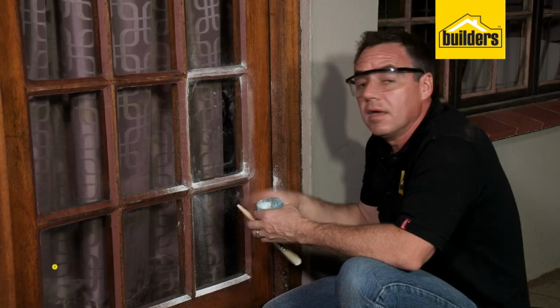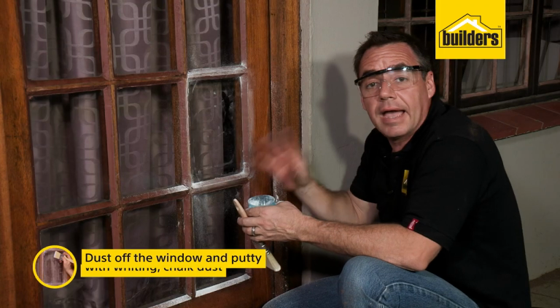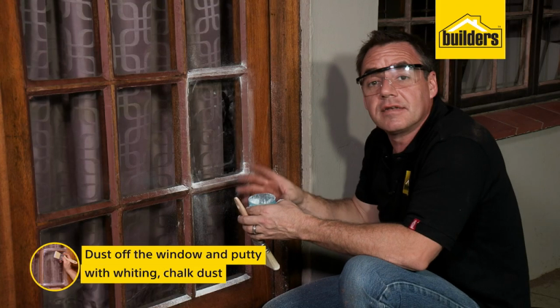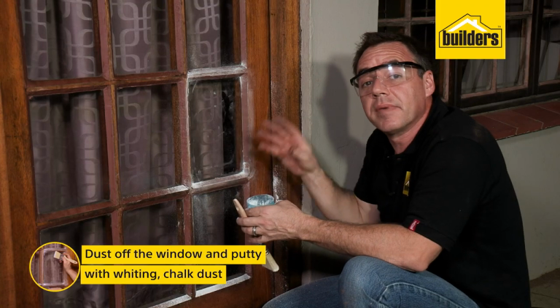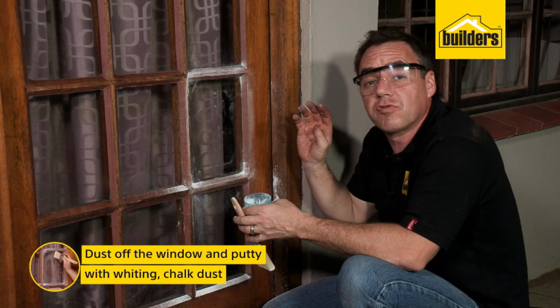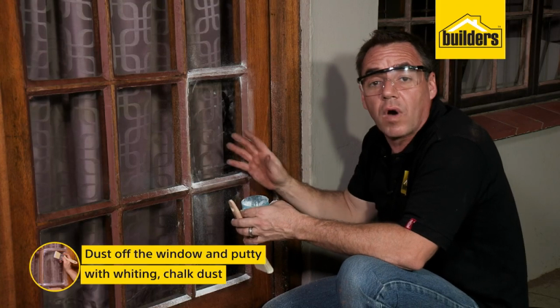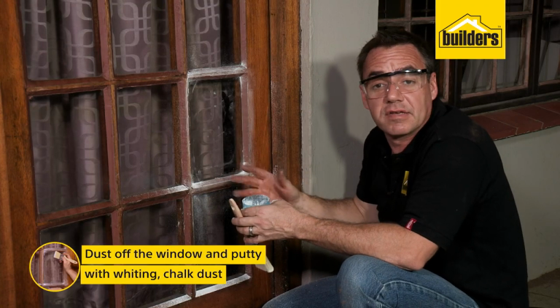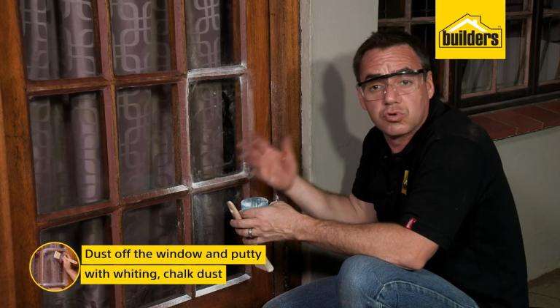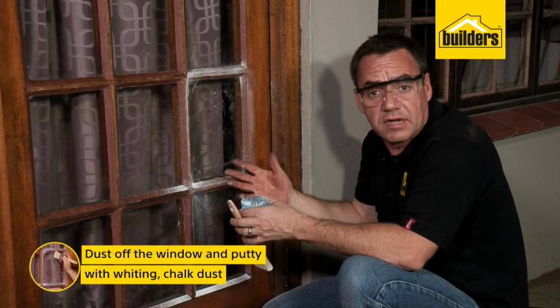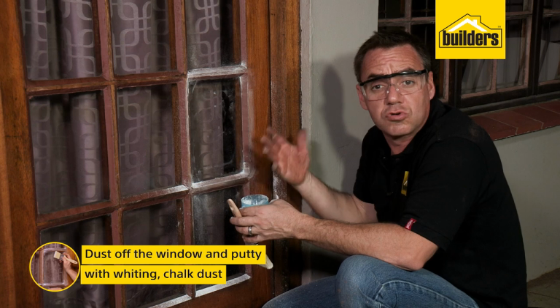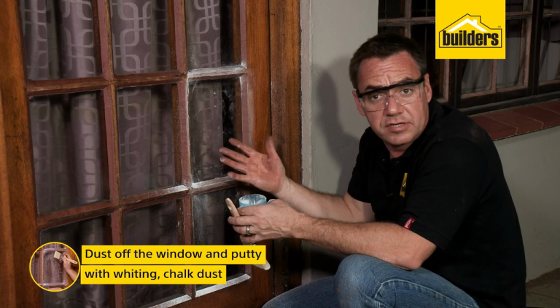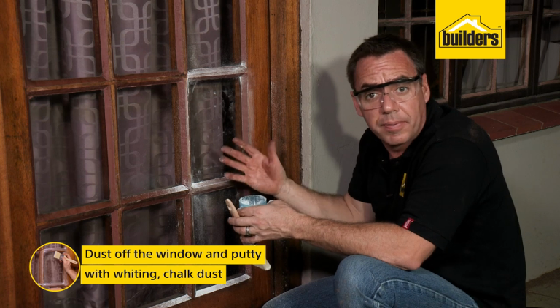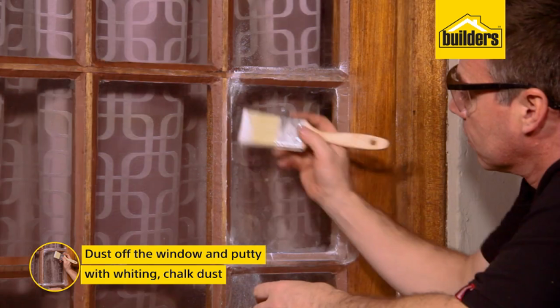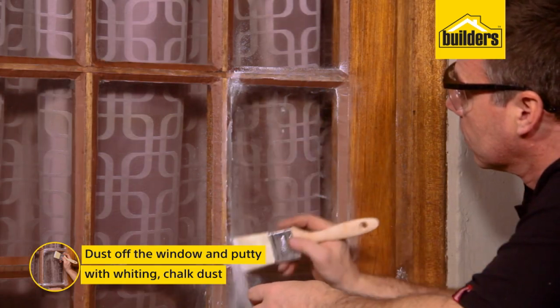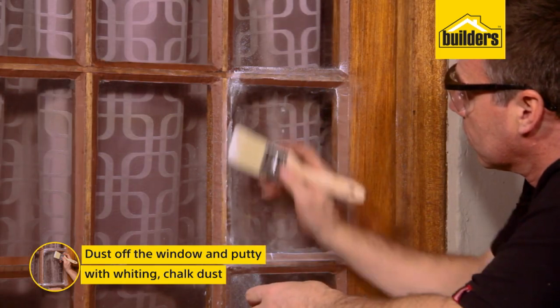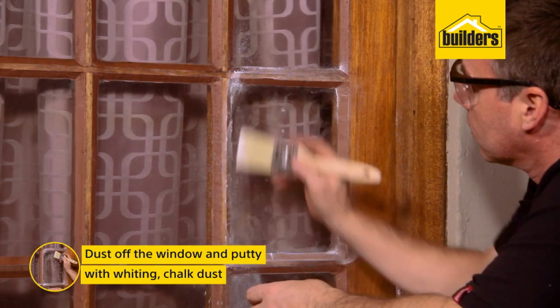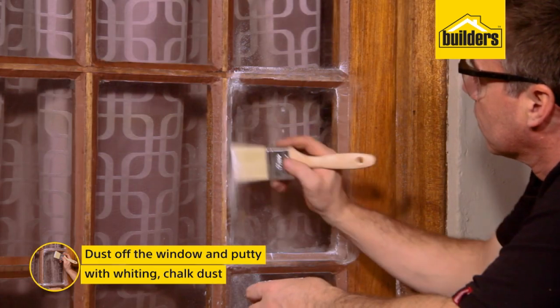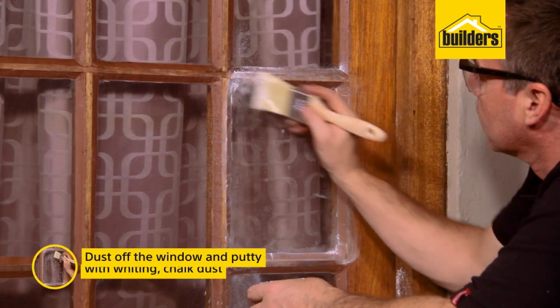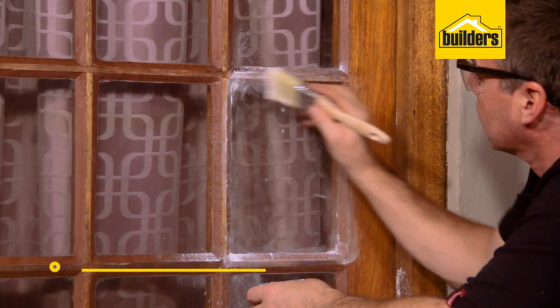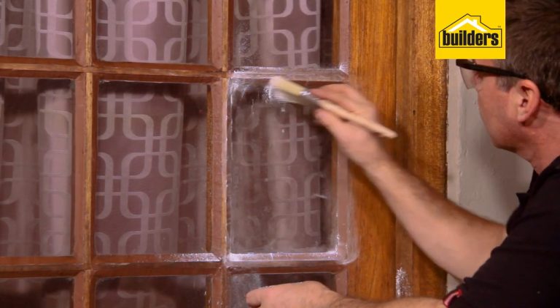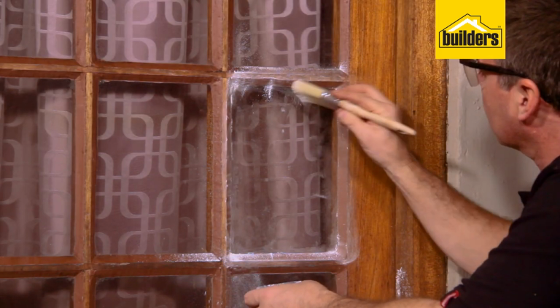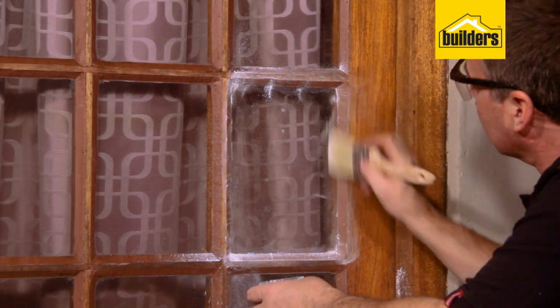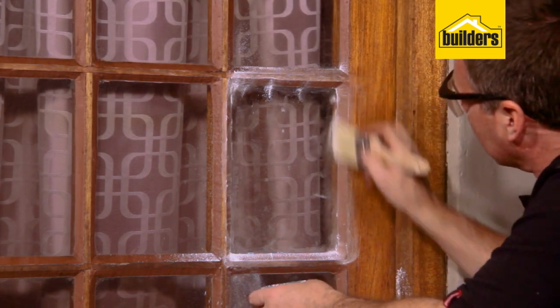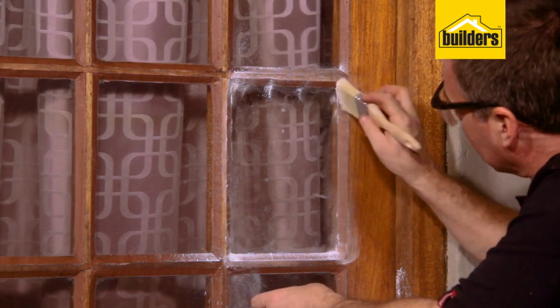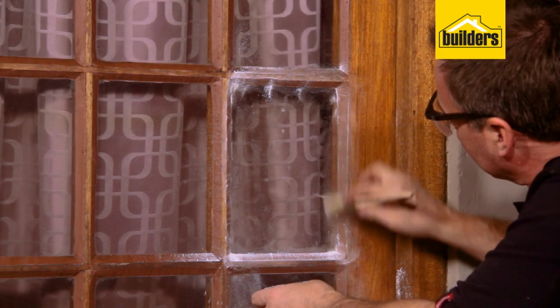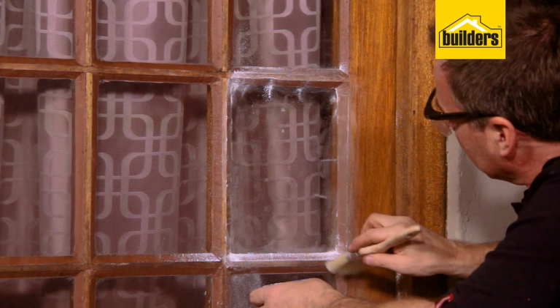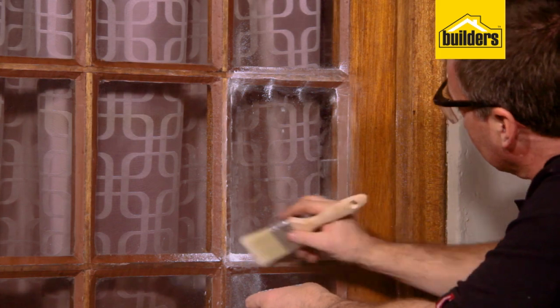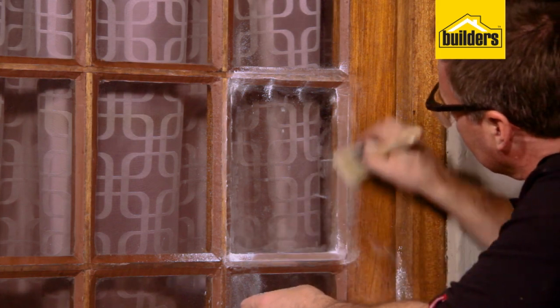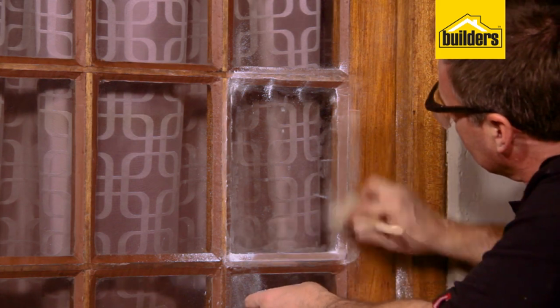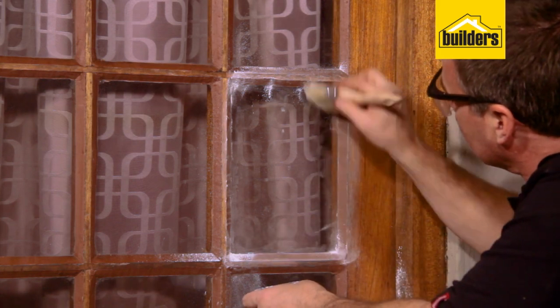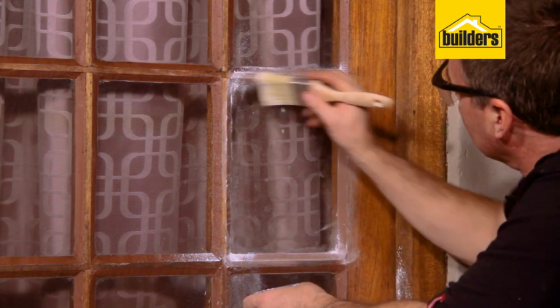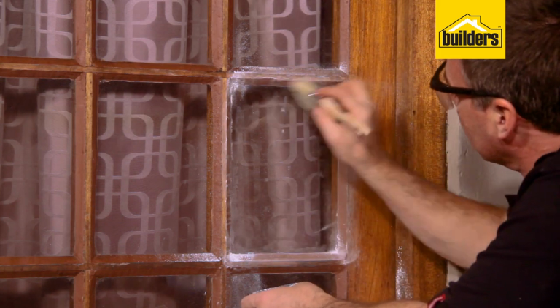A handy tip is to make use of whiting, chalk dust, or jointing compound. What this does is it absorbs the oils on the window, helps with cleanup, and also creates a protective skin on the putty.